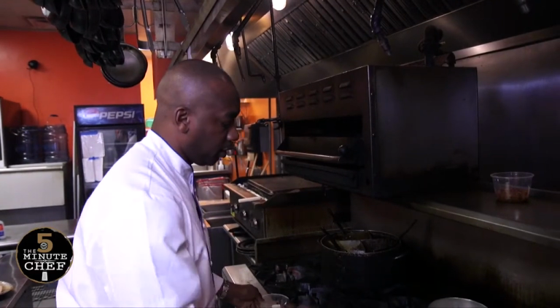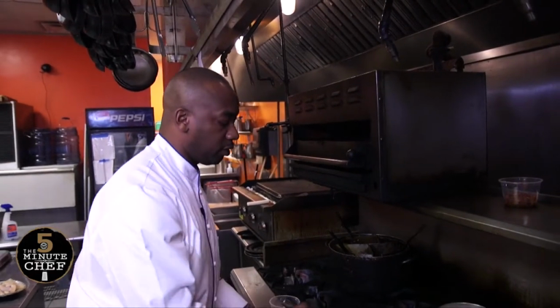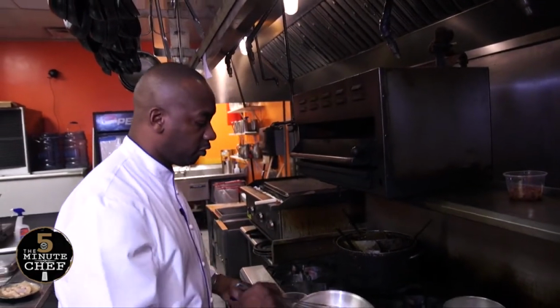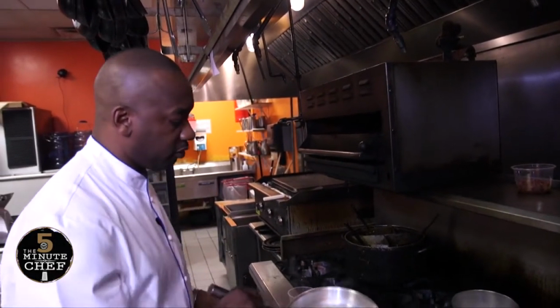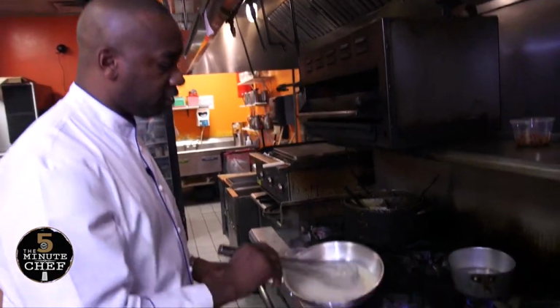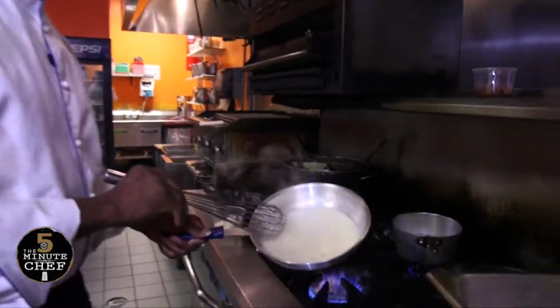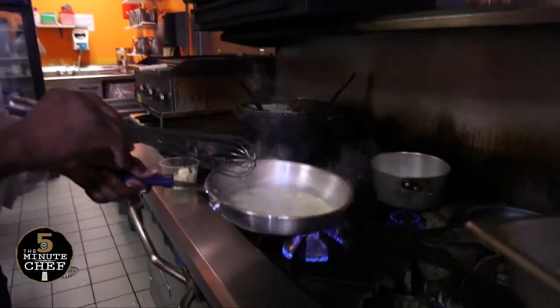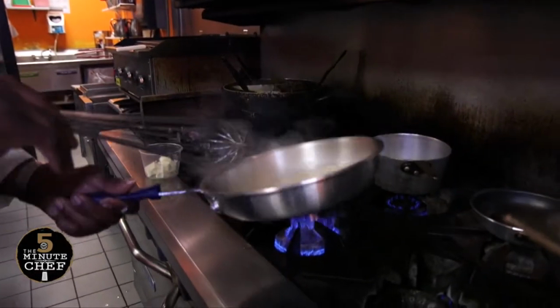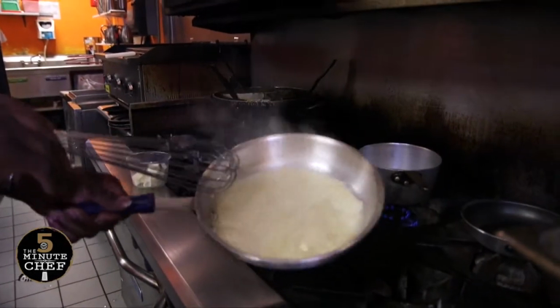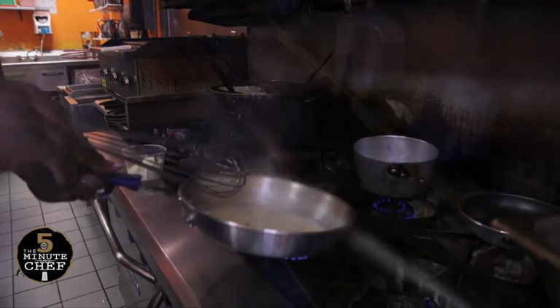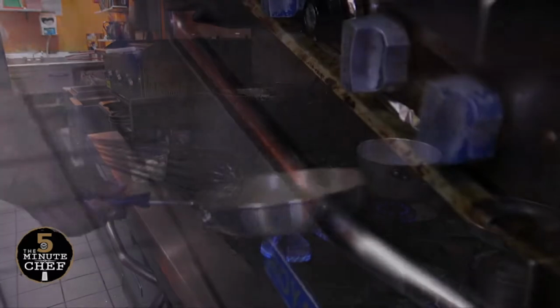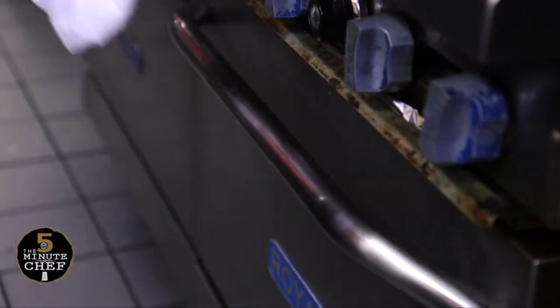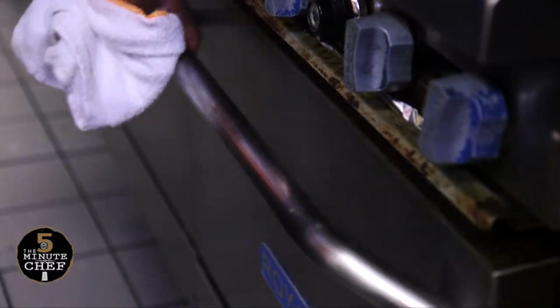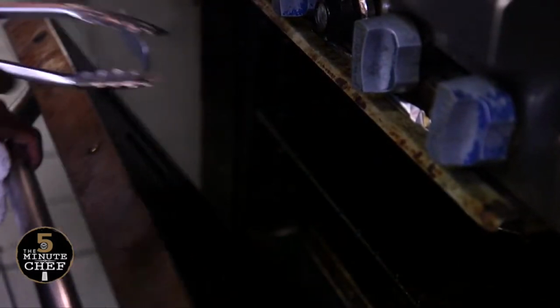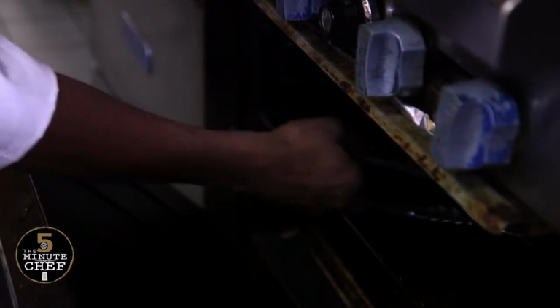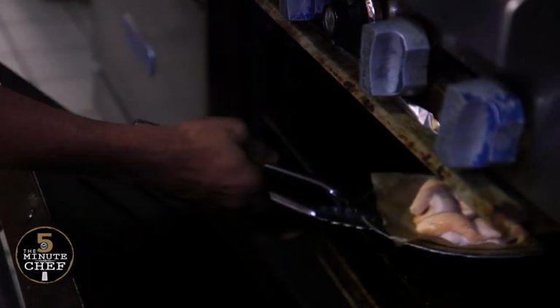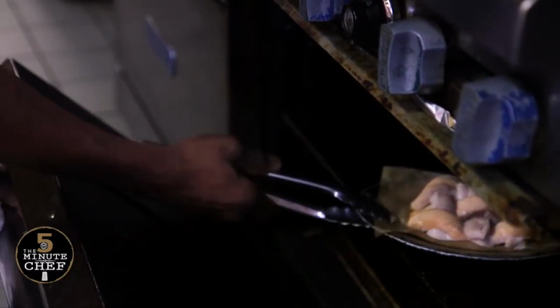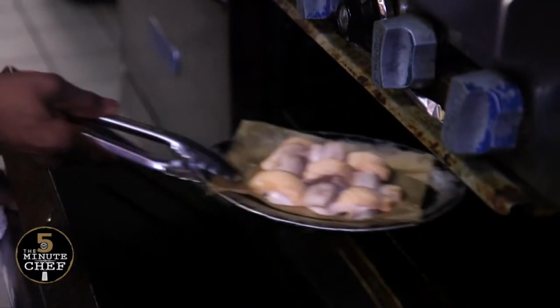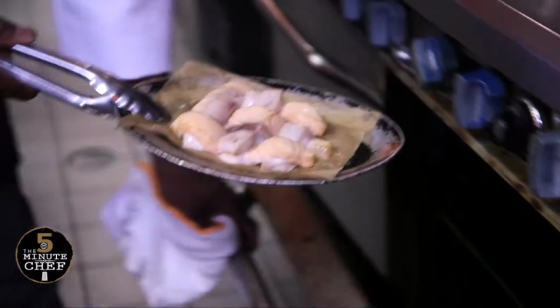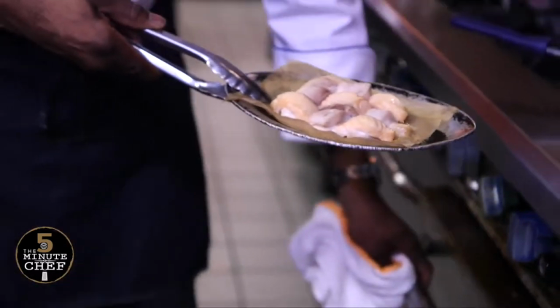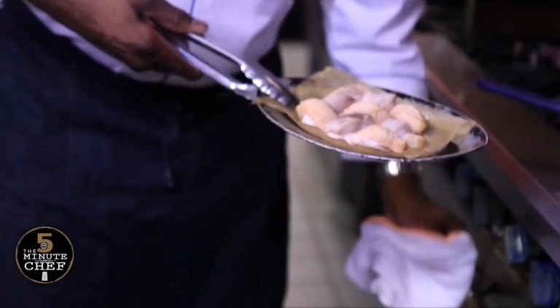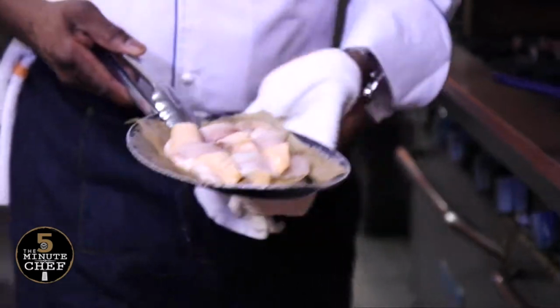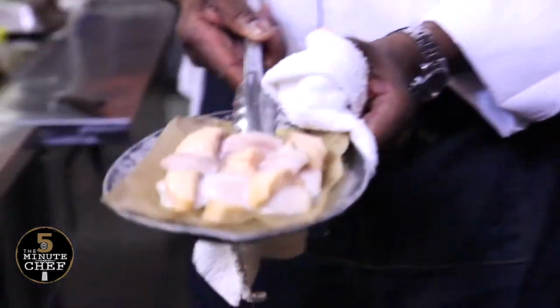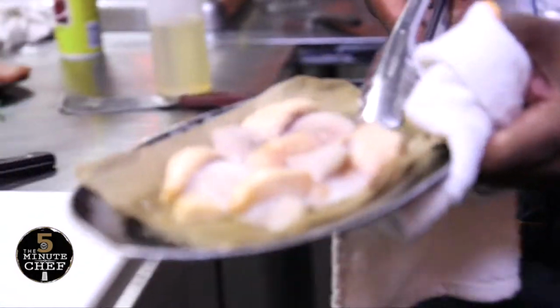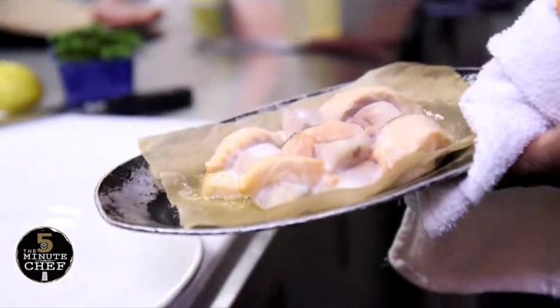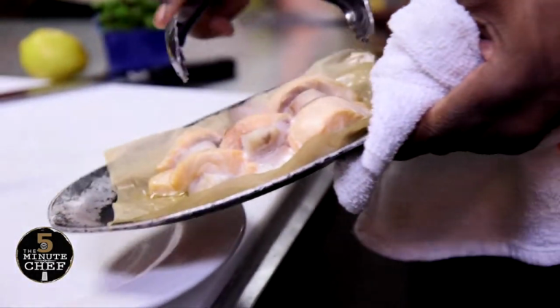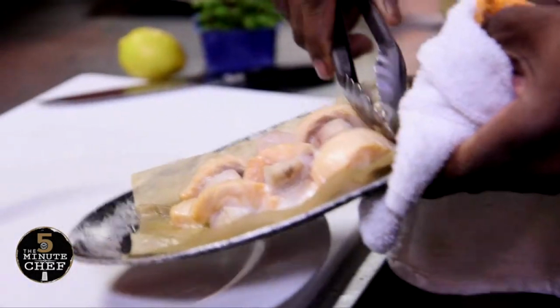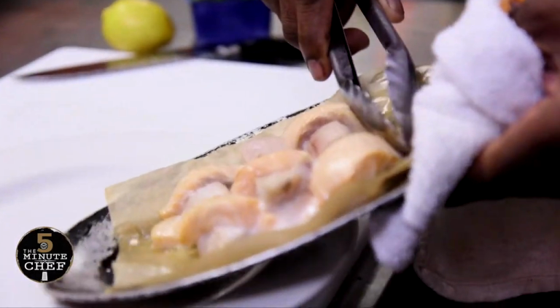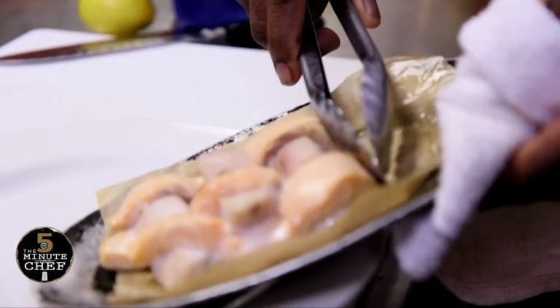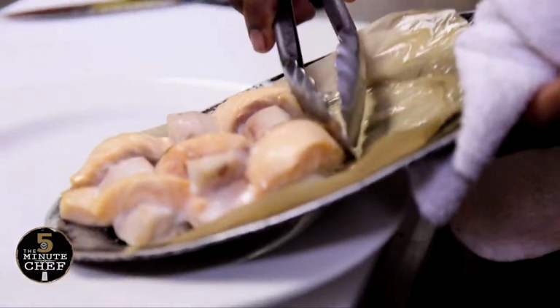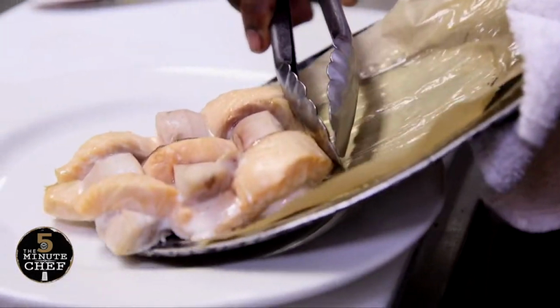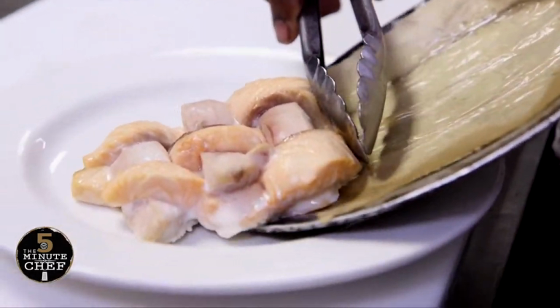The sauce holds nicely together and that's ready to pour over the fish. Now our fish should be cooked and ready, so we're going to plate that. Here it is — looks beautiful. We're just going to slide that onto the plate.